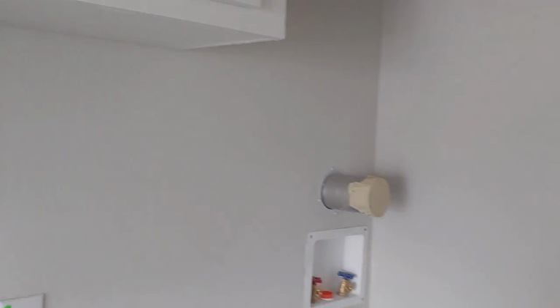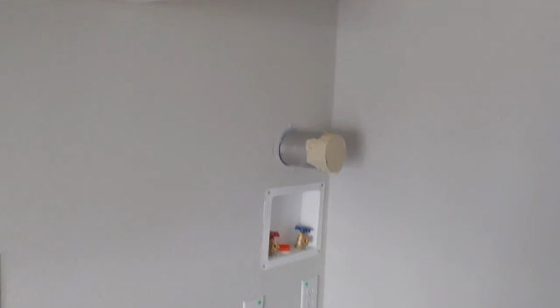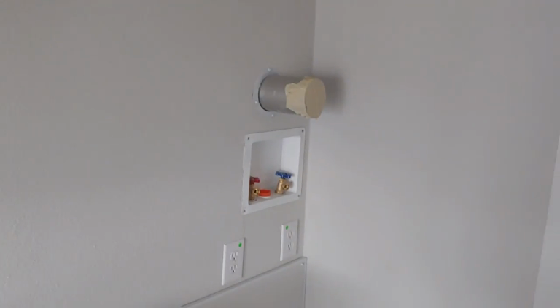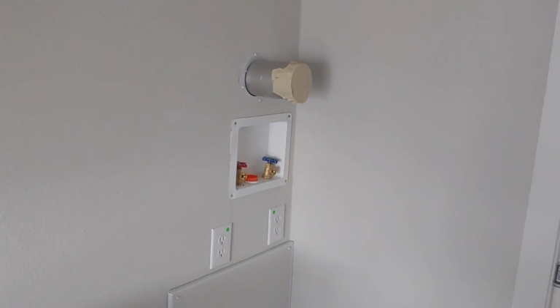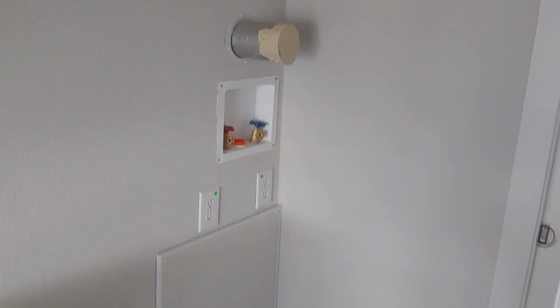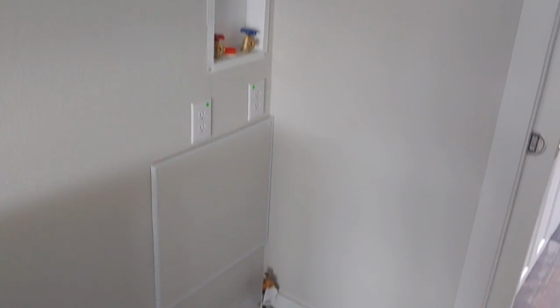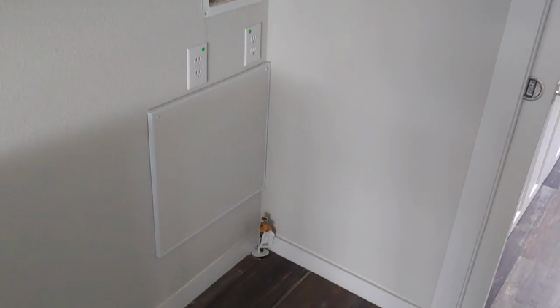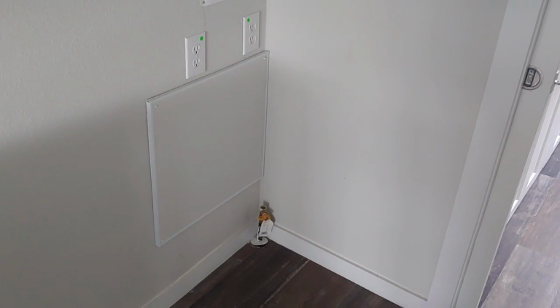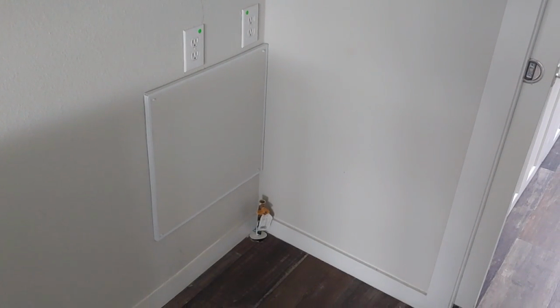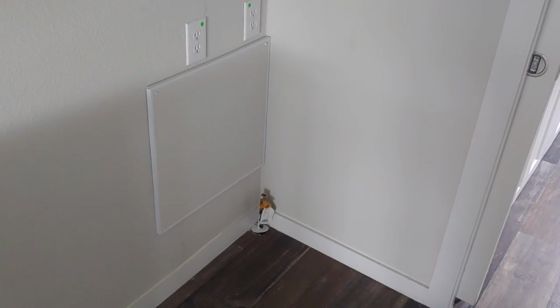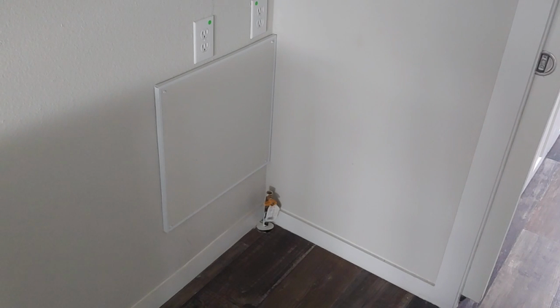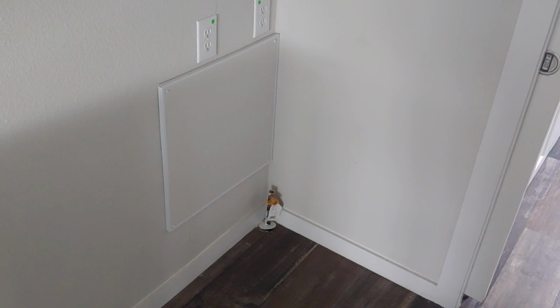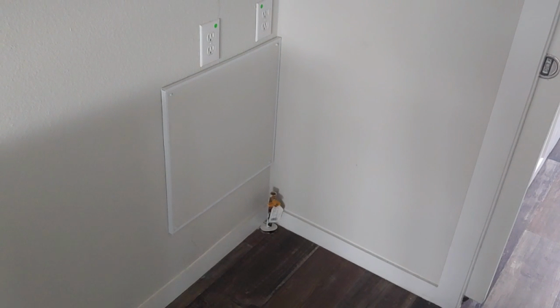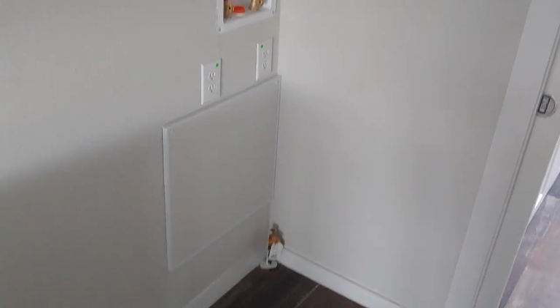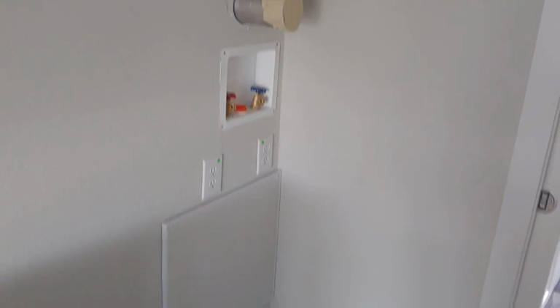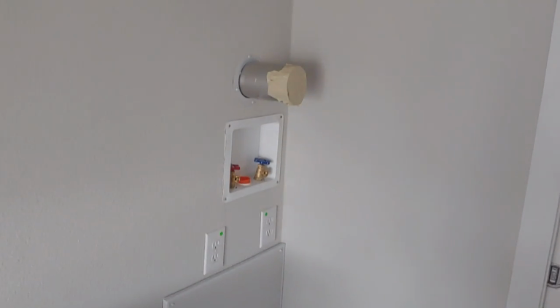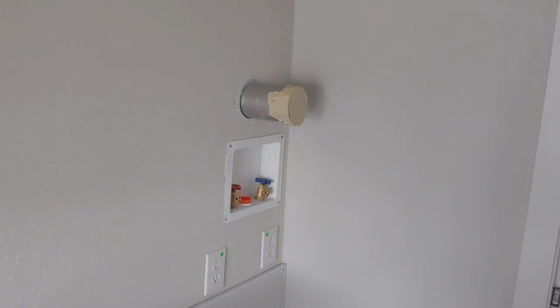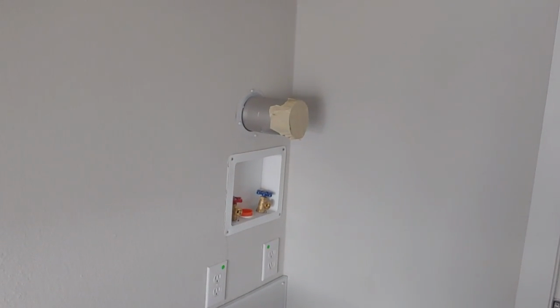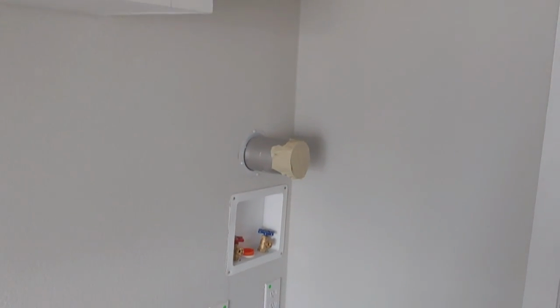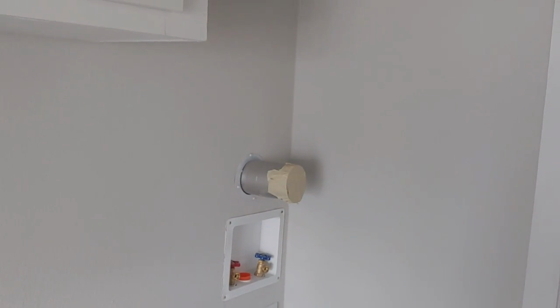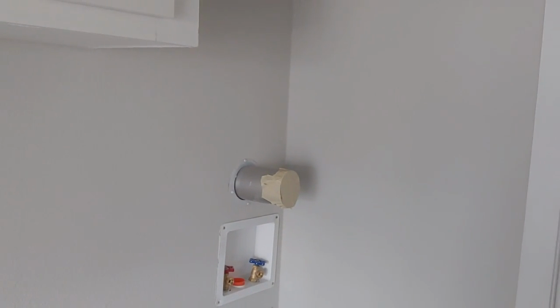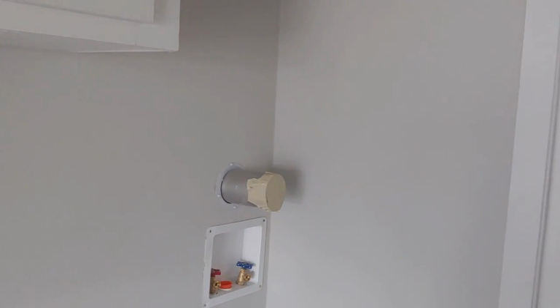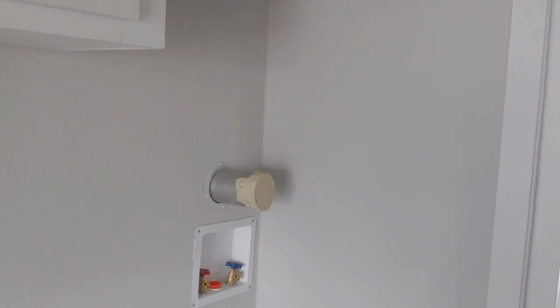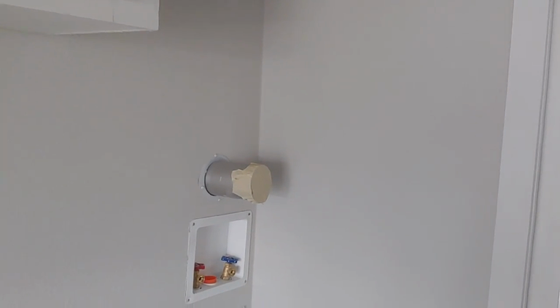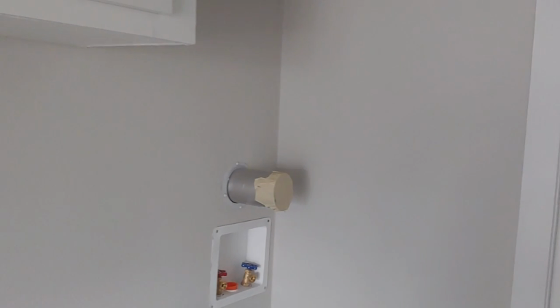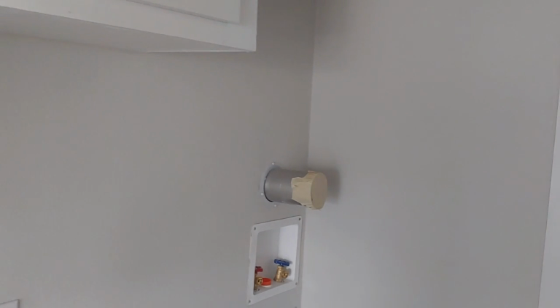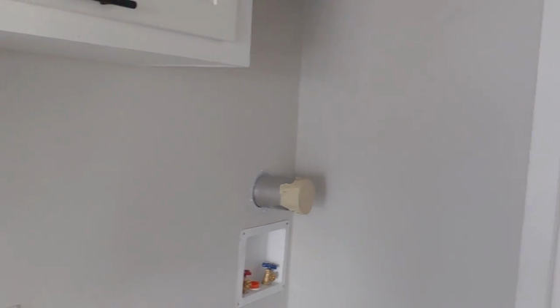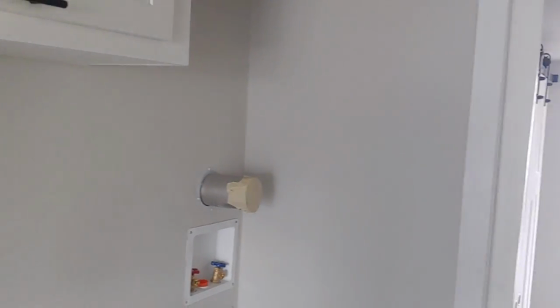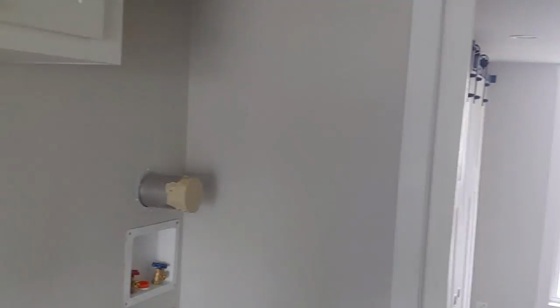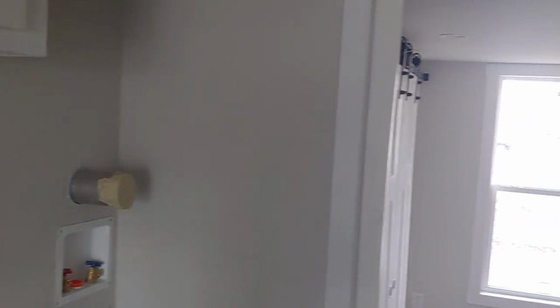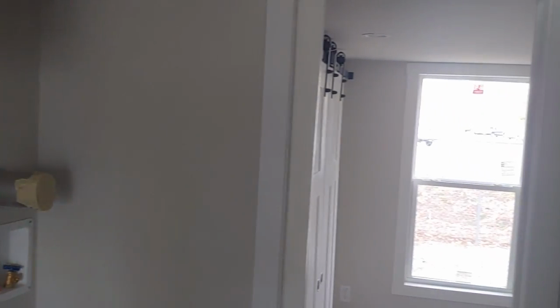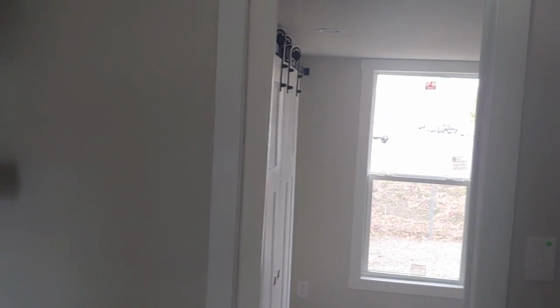You've also got a spot for the stackable washer and dryer. The dryer is gas so we can keep this at 50 amp service. If you want an electric dryer we can certainly do it, but you'll need to upgrade your power service to 100 amp.